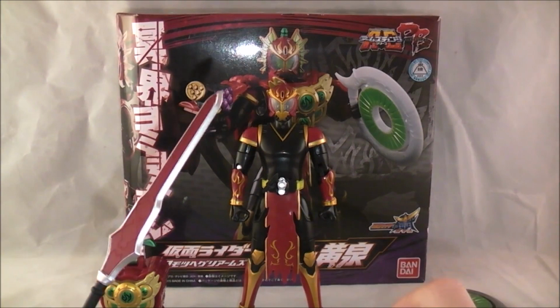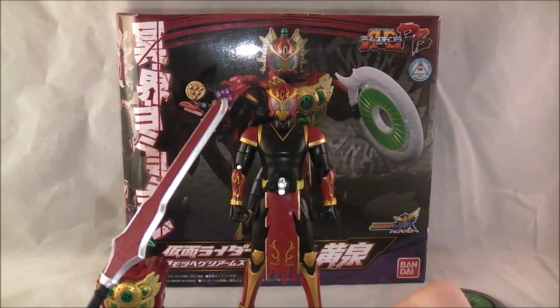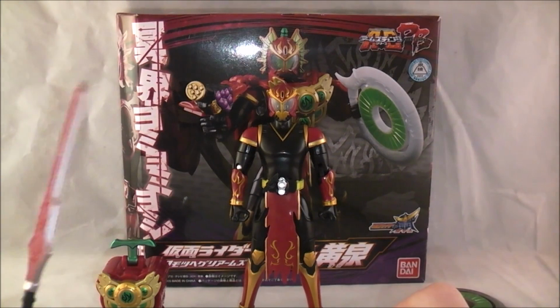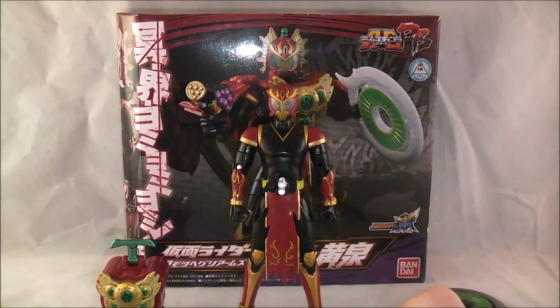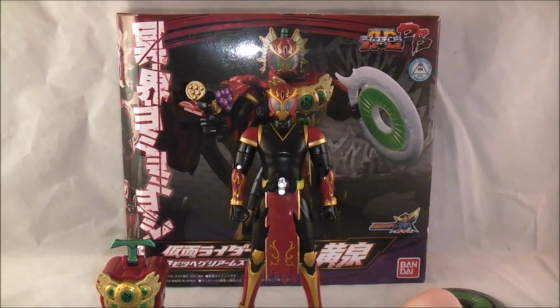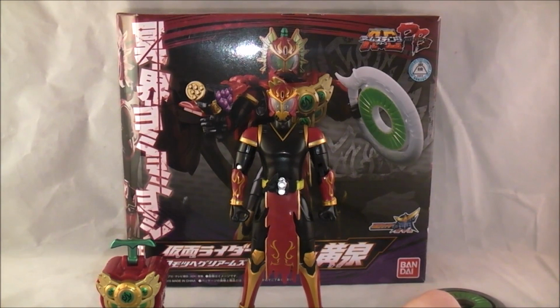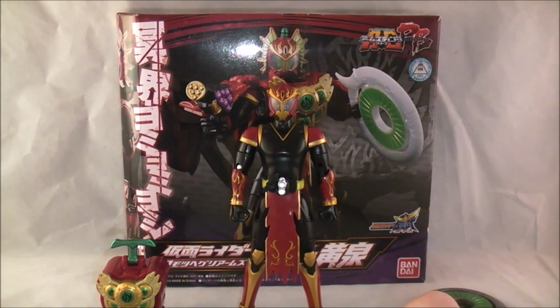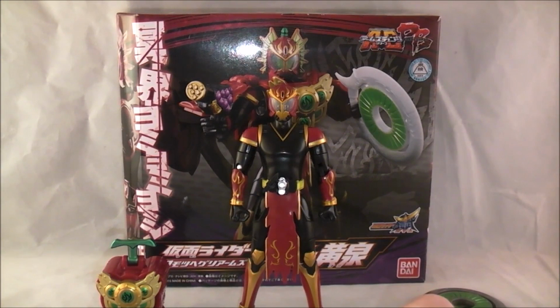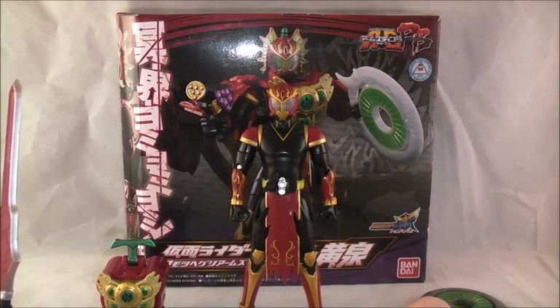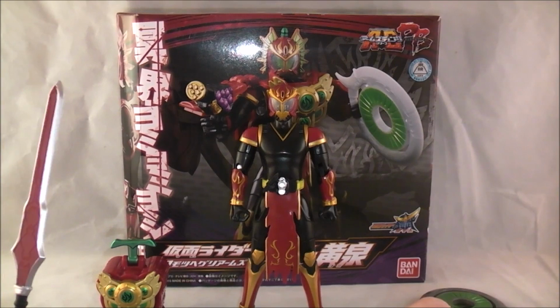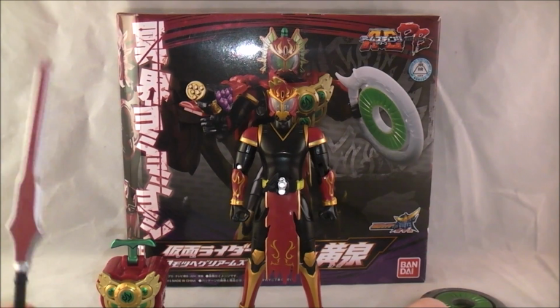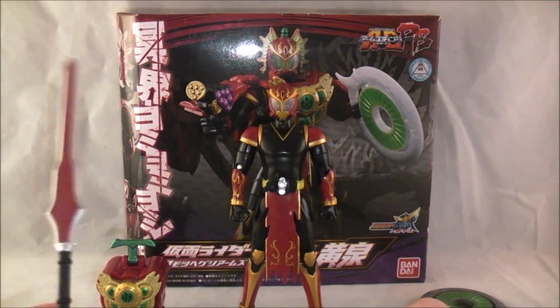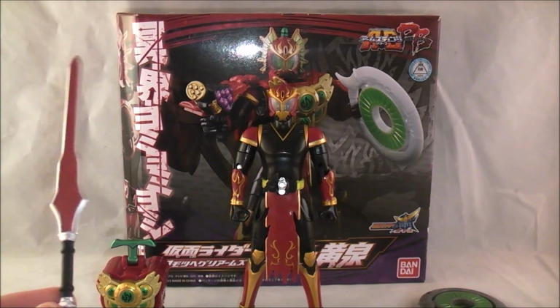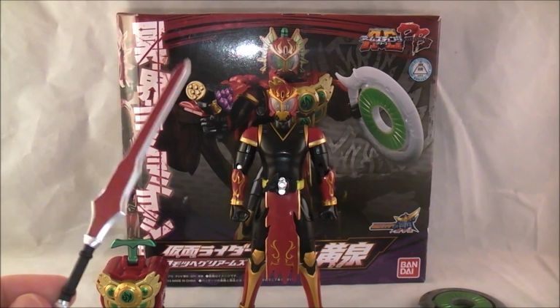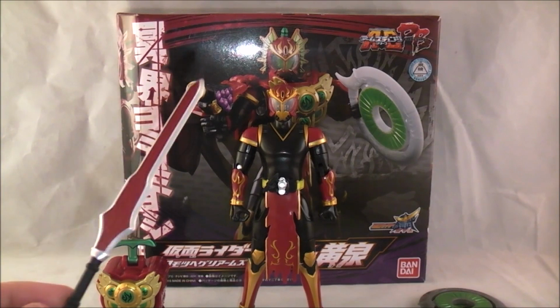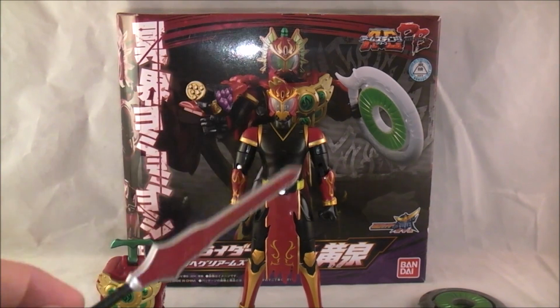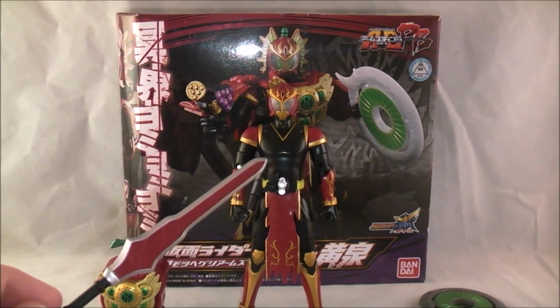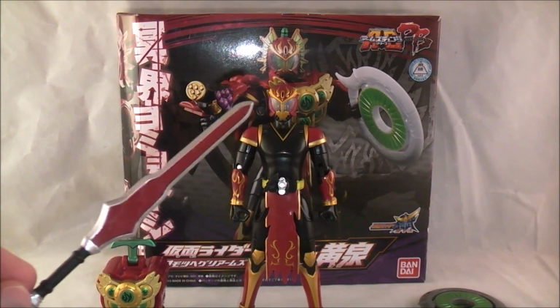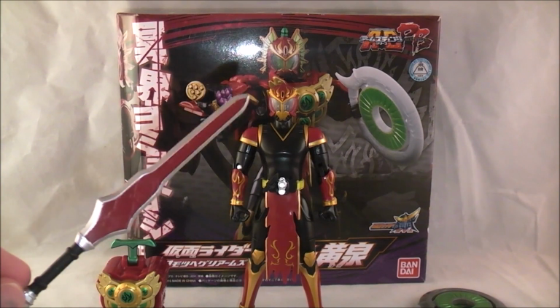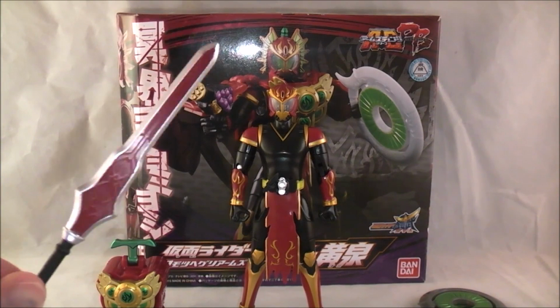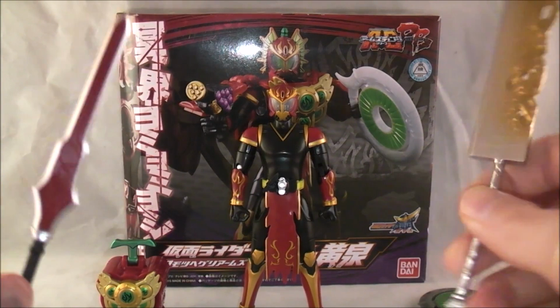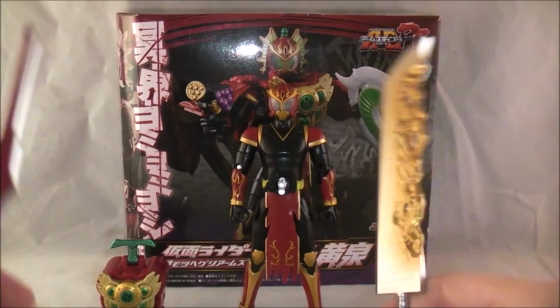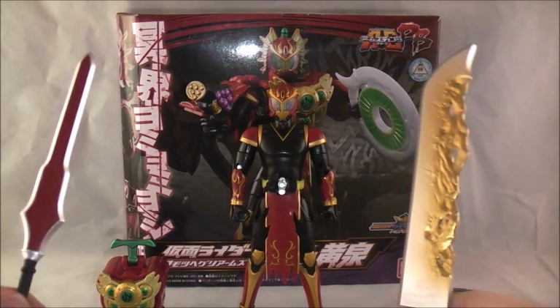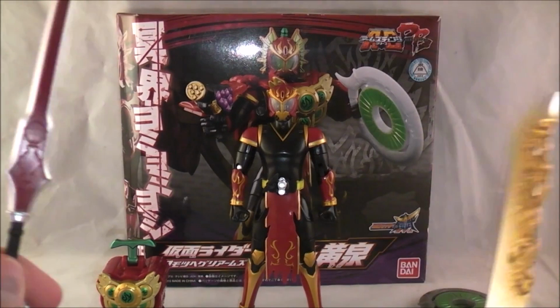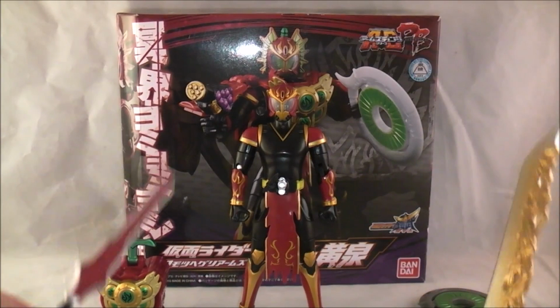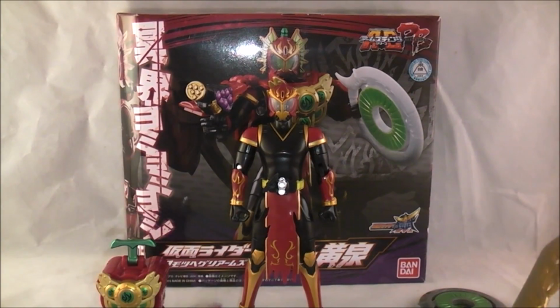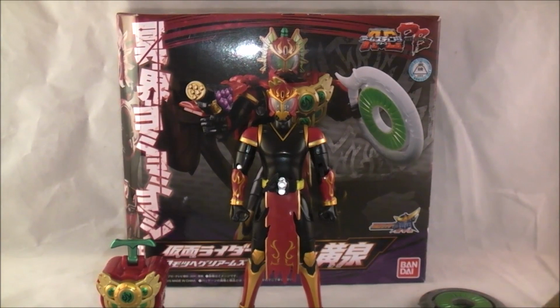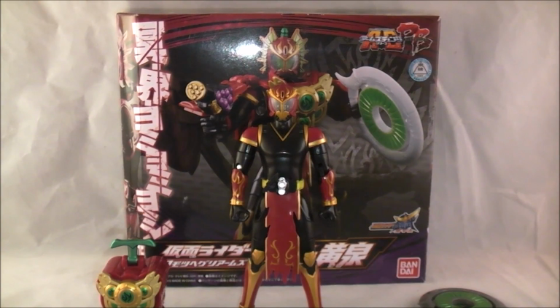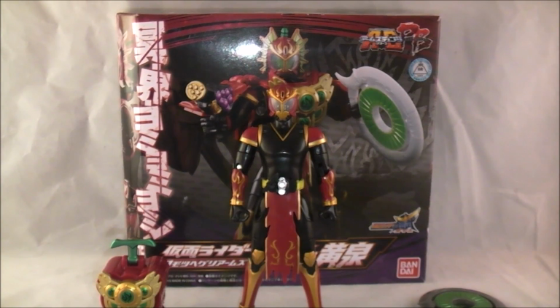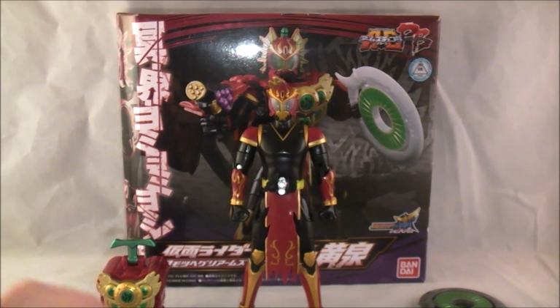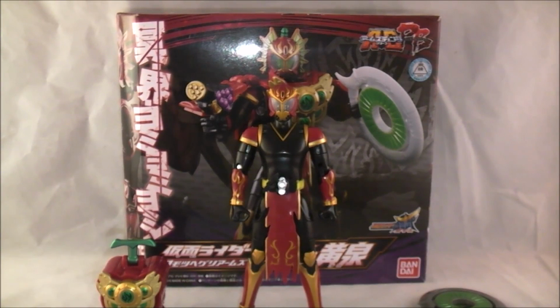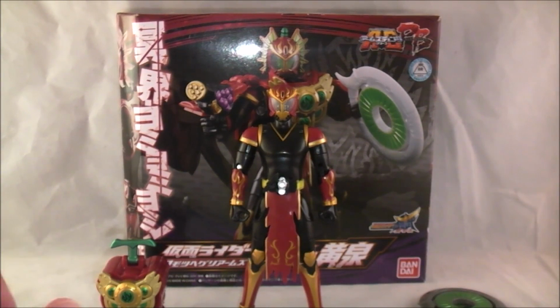They might have already announced it and I just didn't remember, but I don't know if they're doing anything like that for figure arts. But regardless, it's a really cool touch. It's one of the neatest accessories in a long while.